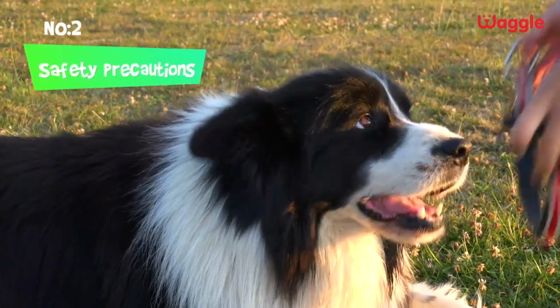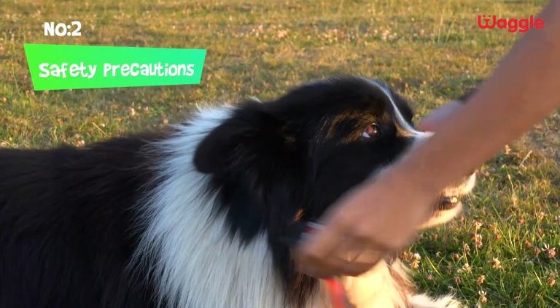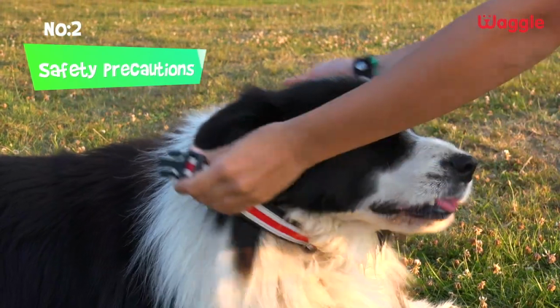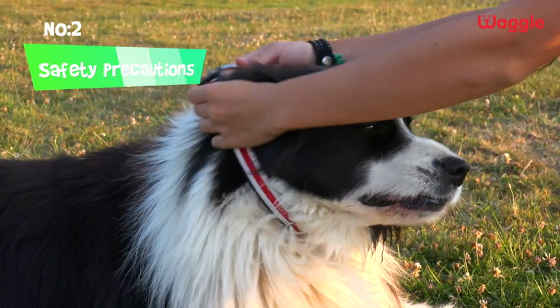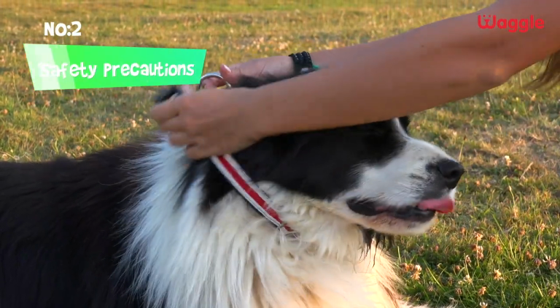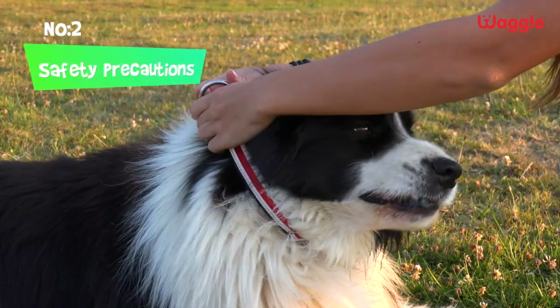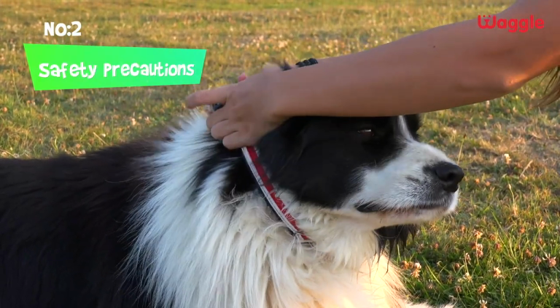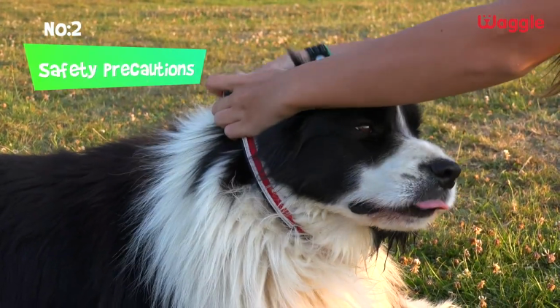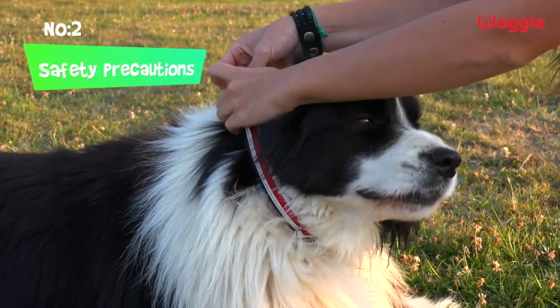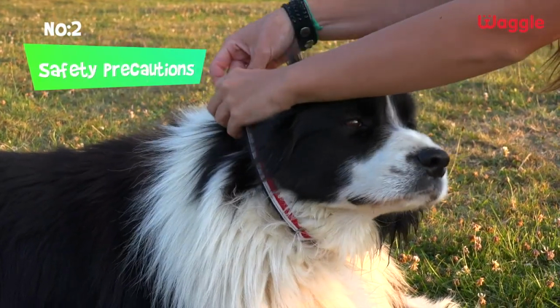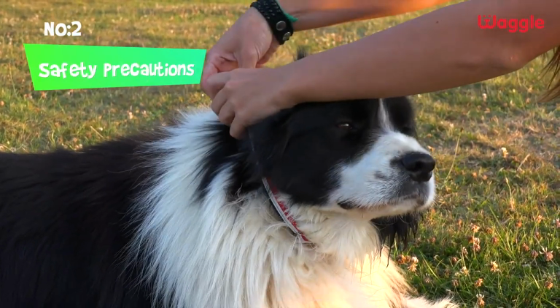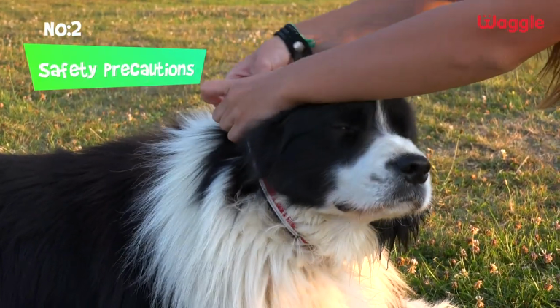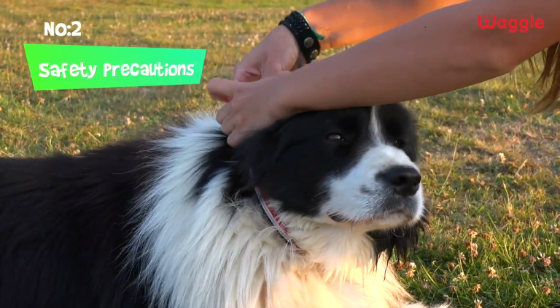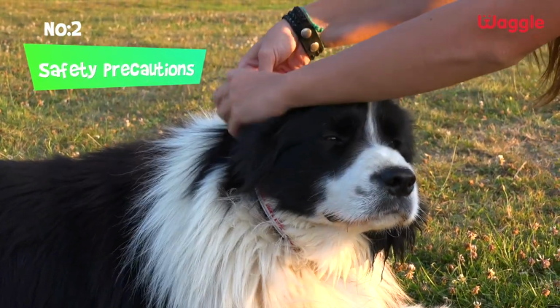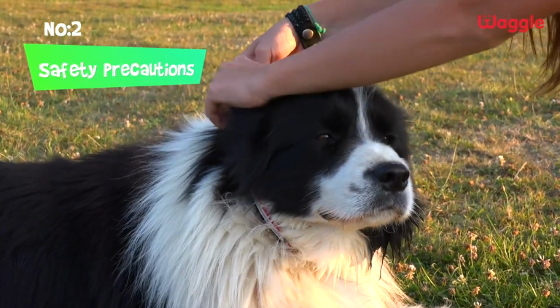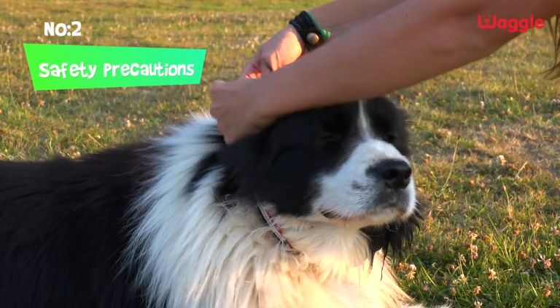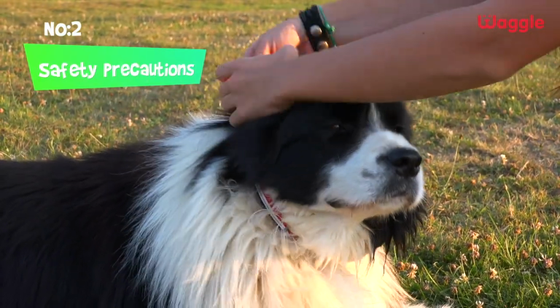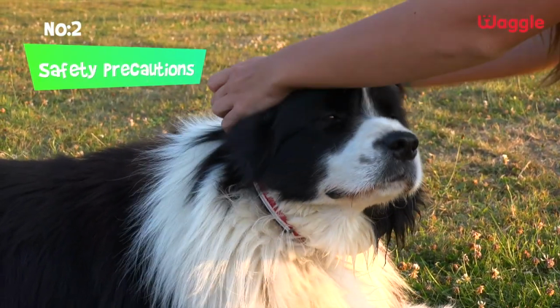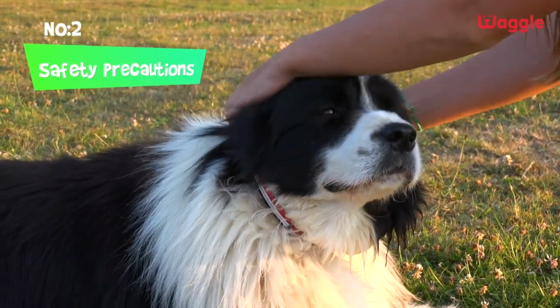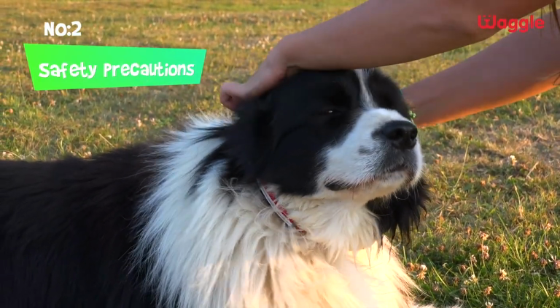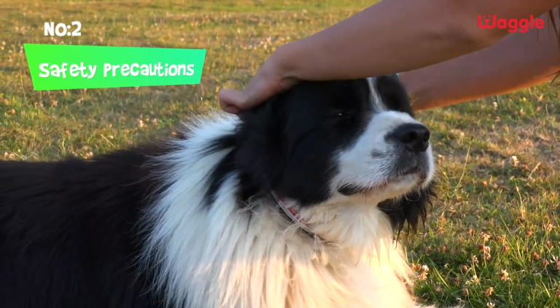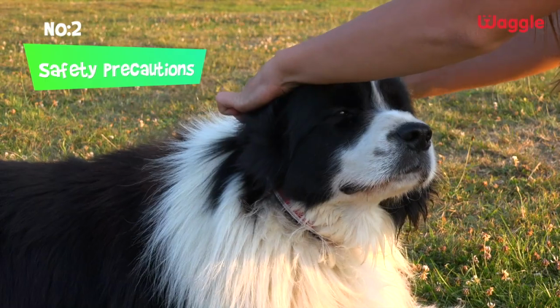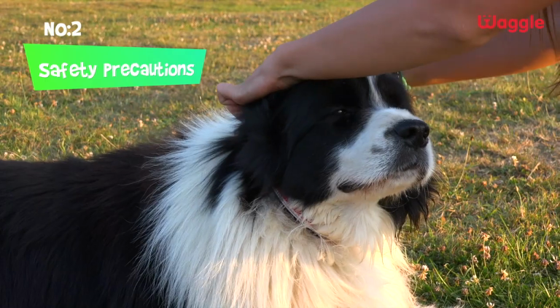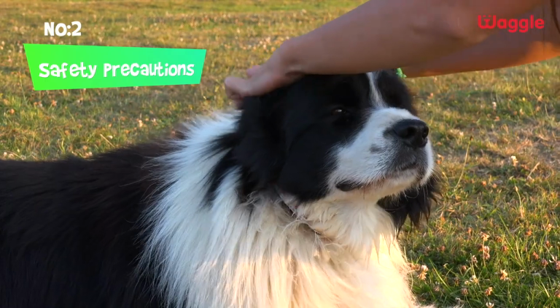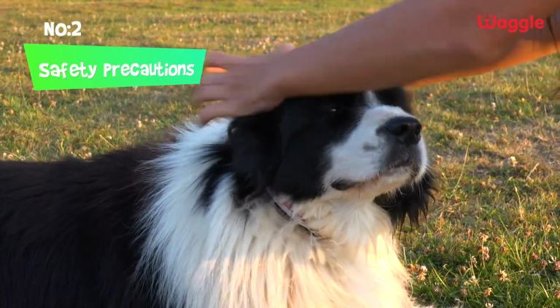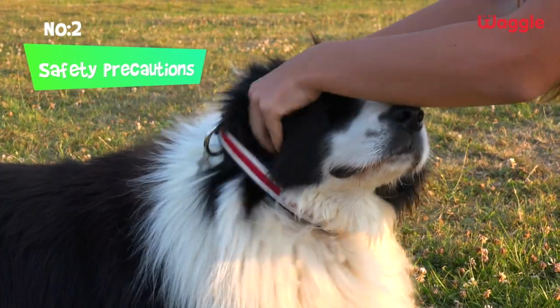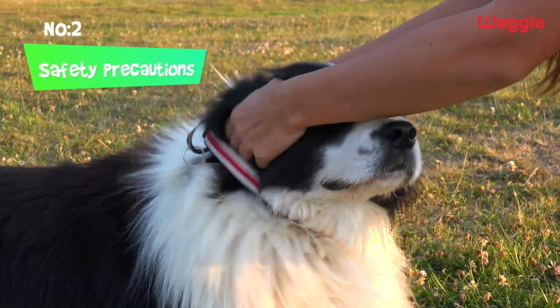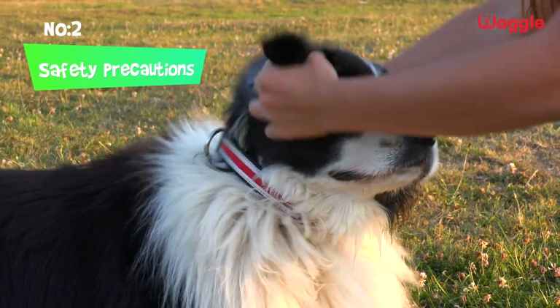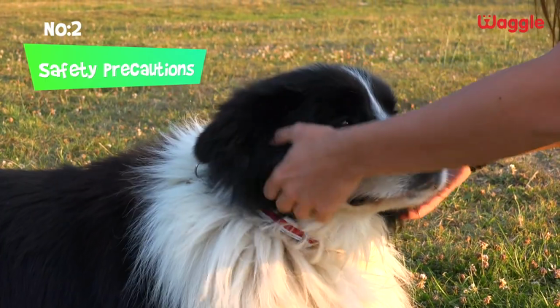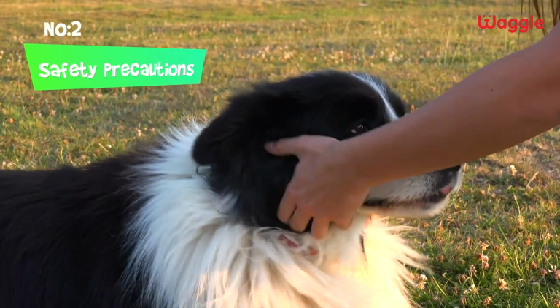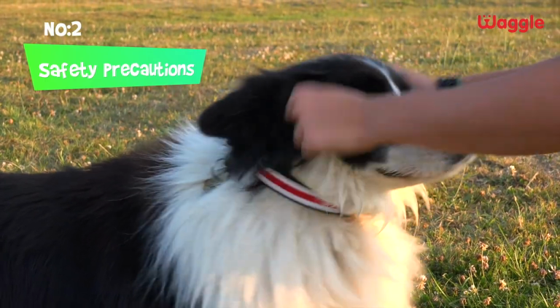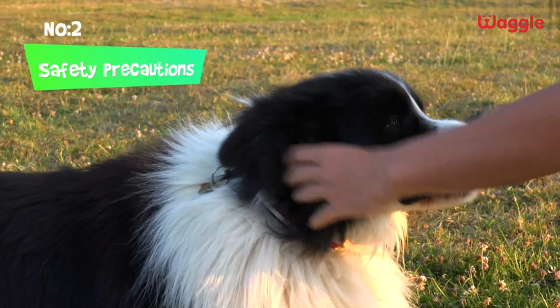Make sure your dog is safely protected before going on the hike. Make sure he wears his collar and ID tags.